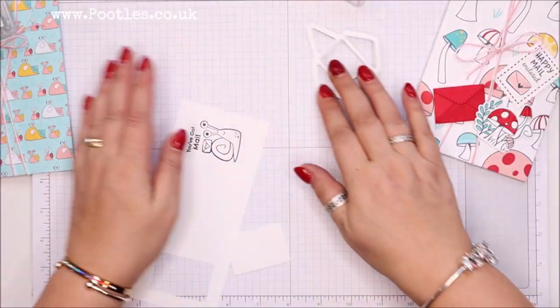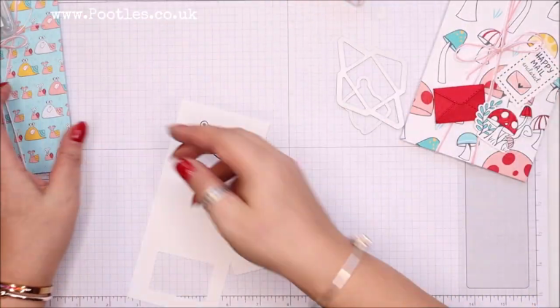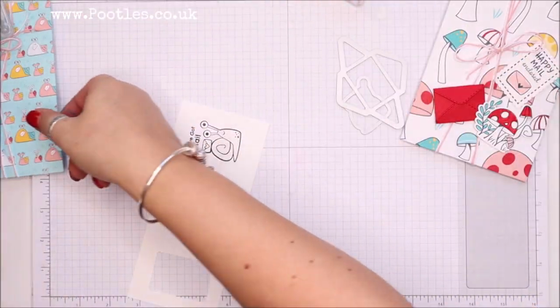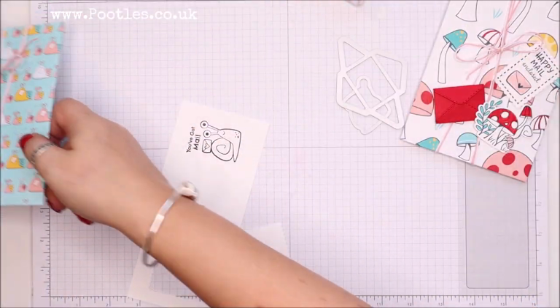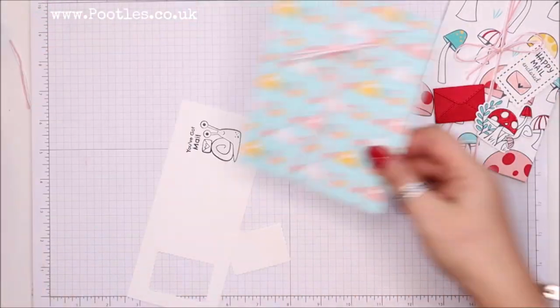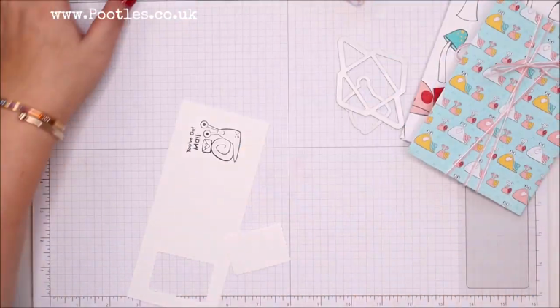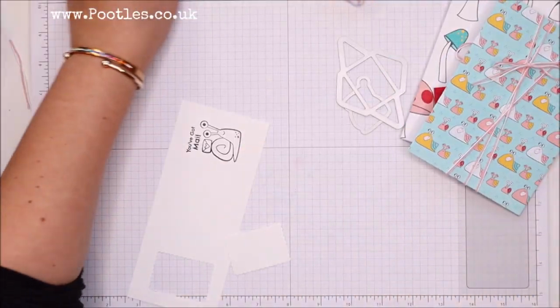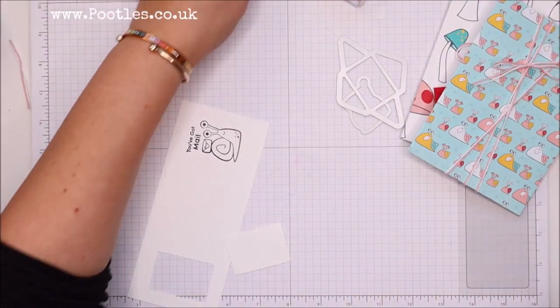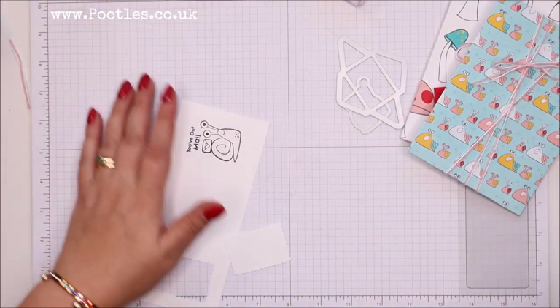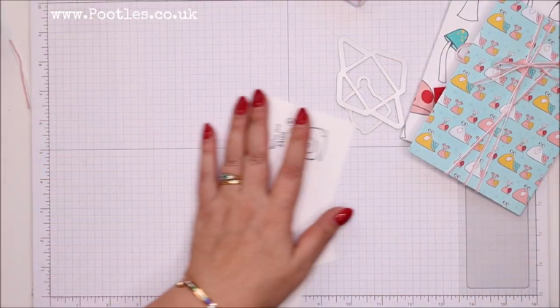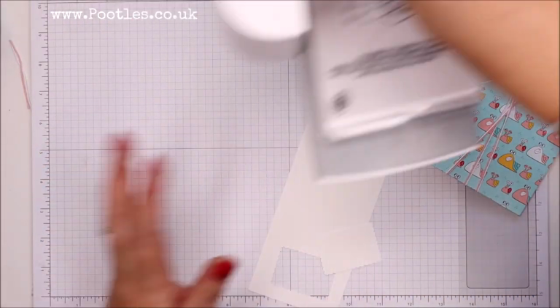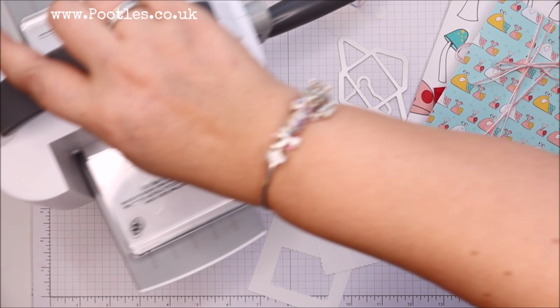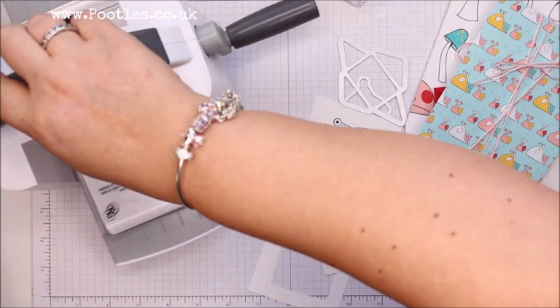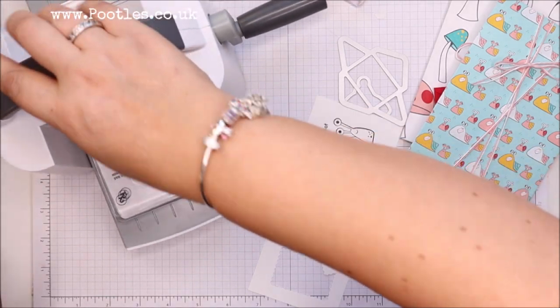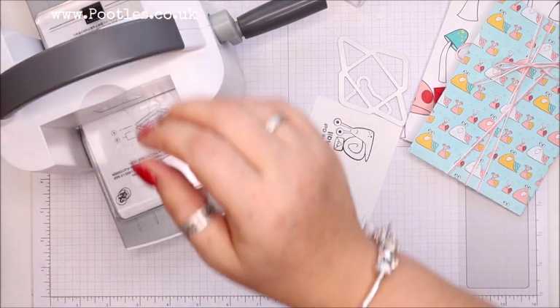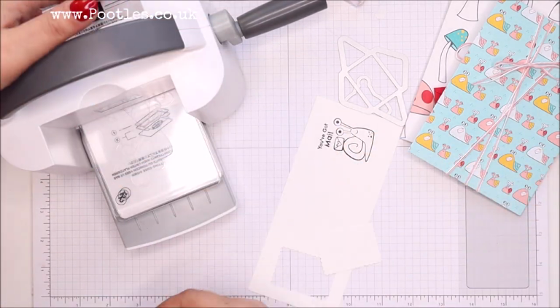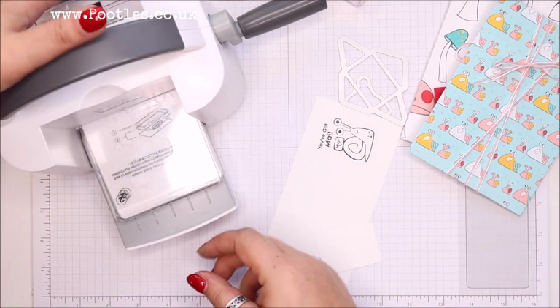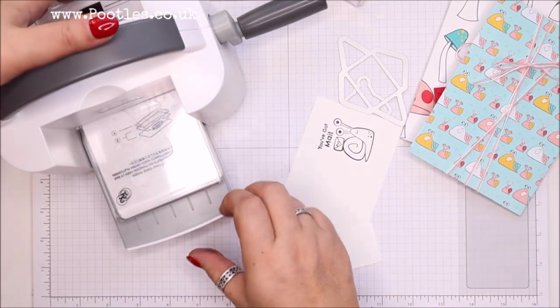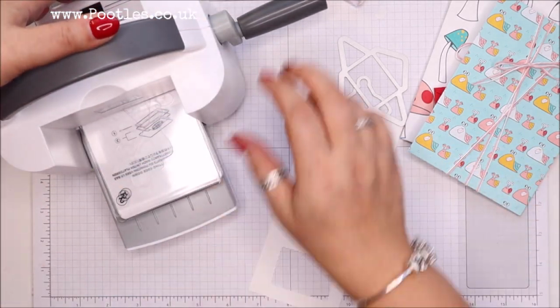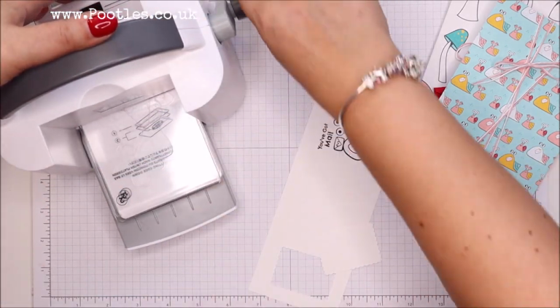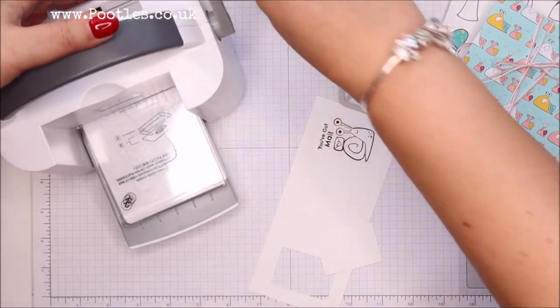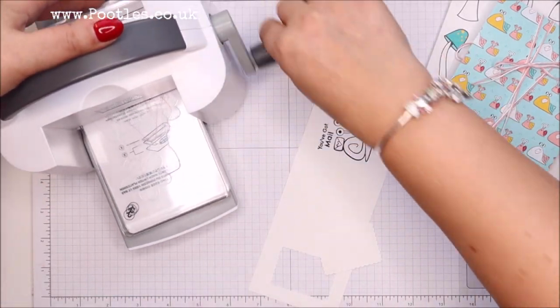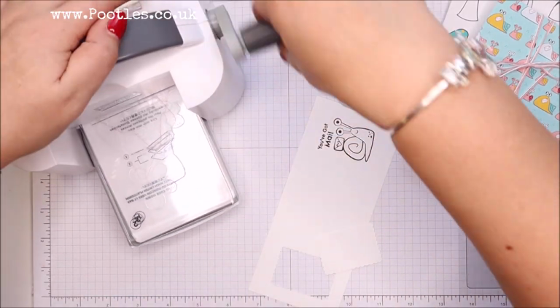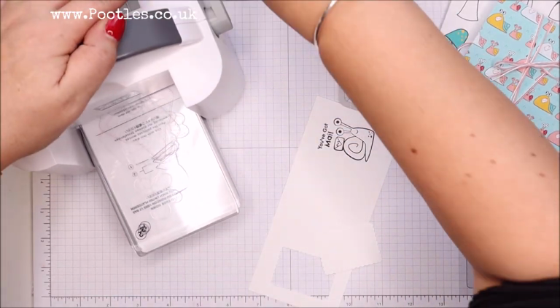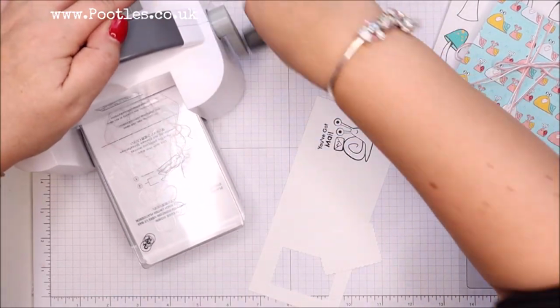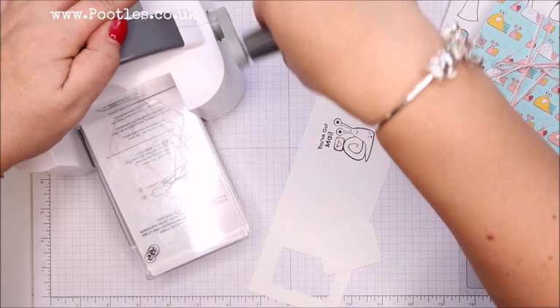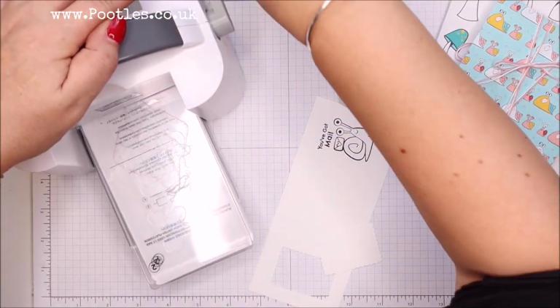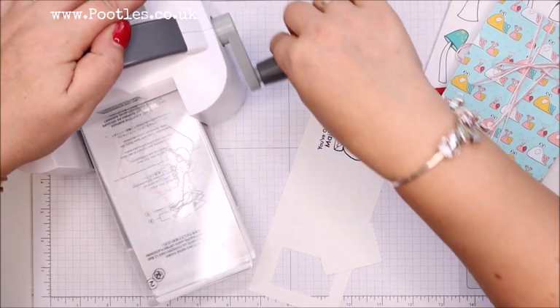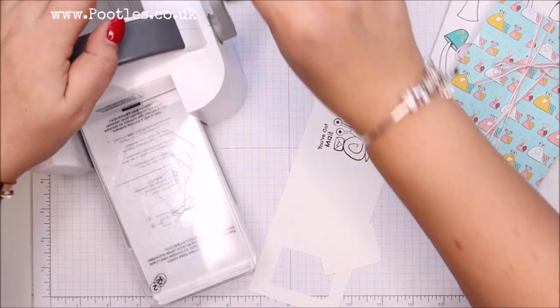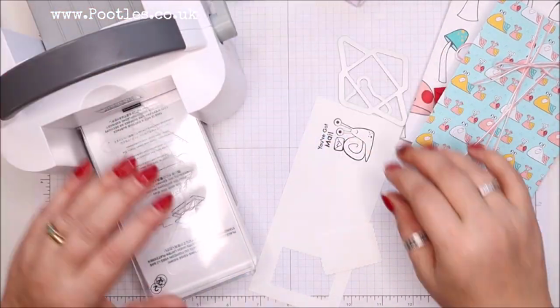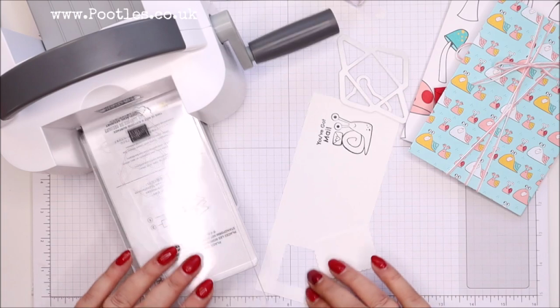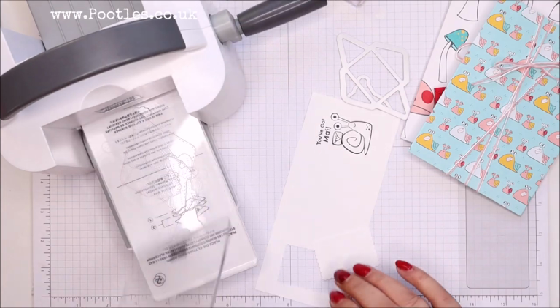I'm so excited to show you this — I've got my new mini cut-and-emboss machine. By the time you see this I'll have had it for weeks, but this is the first time I'm getting it on camera for you.